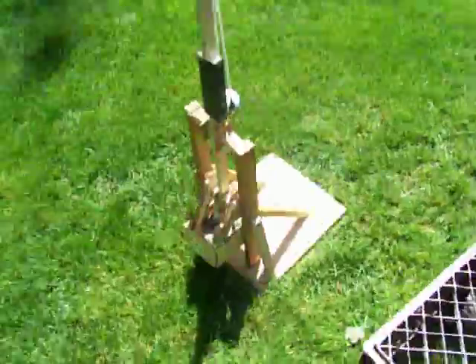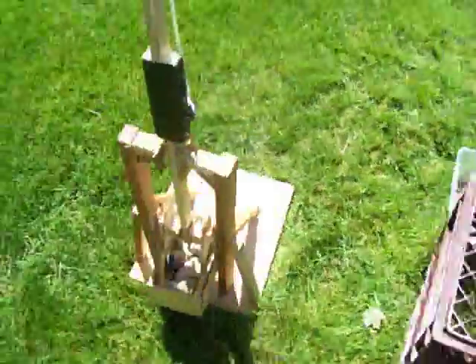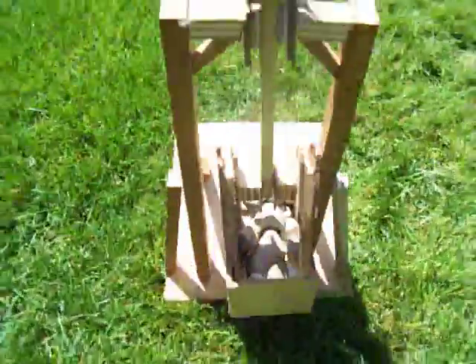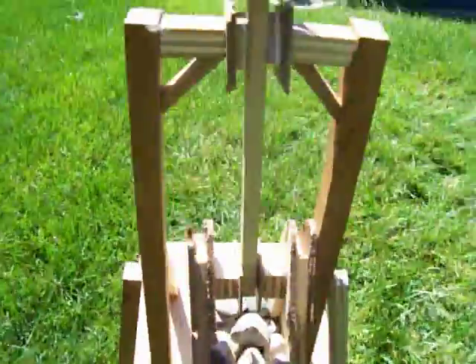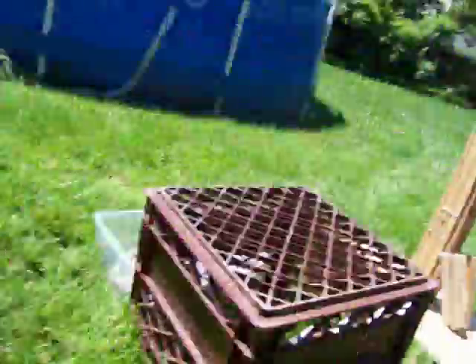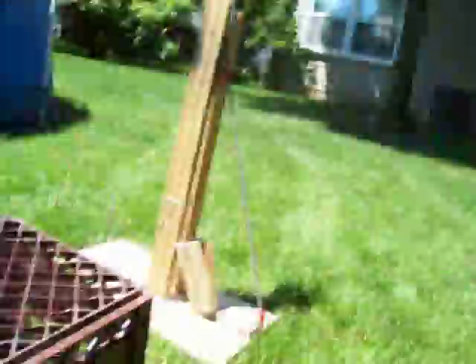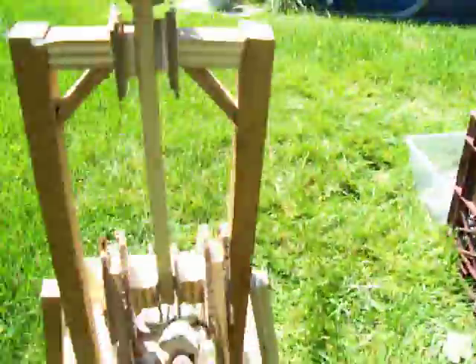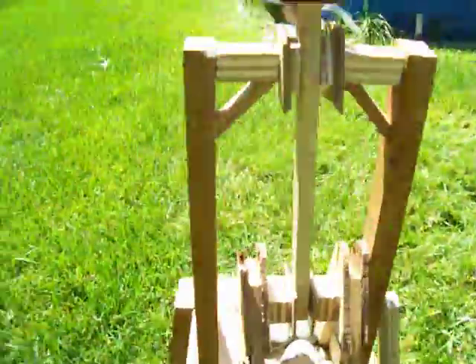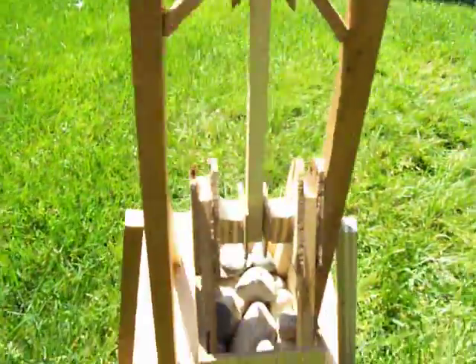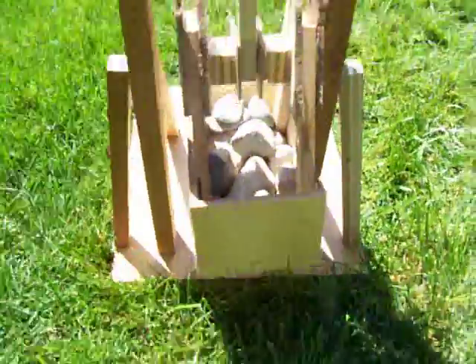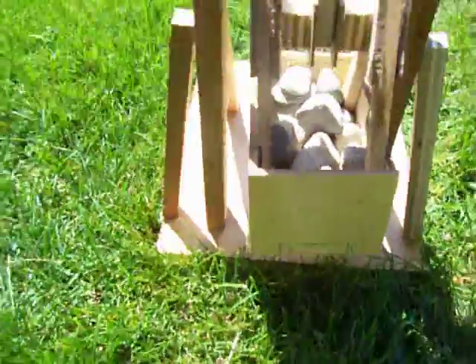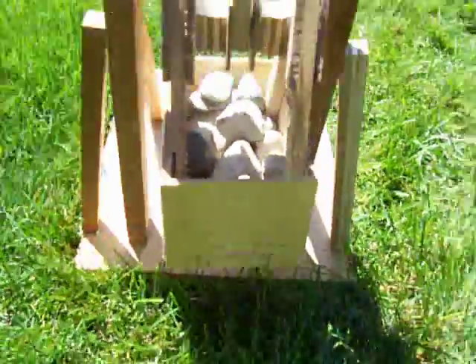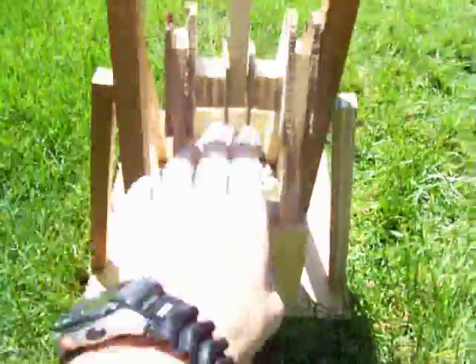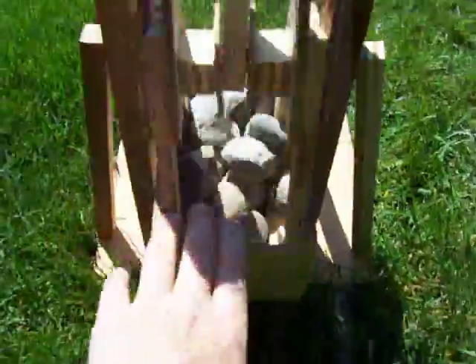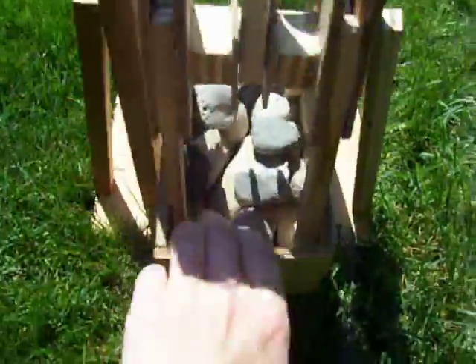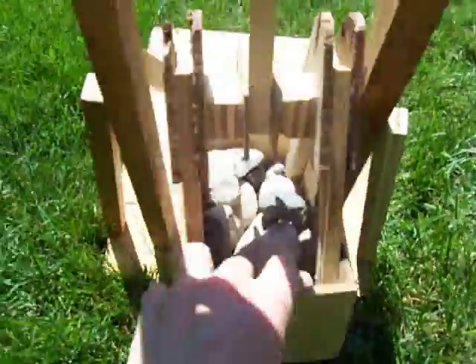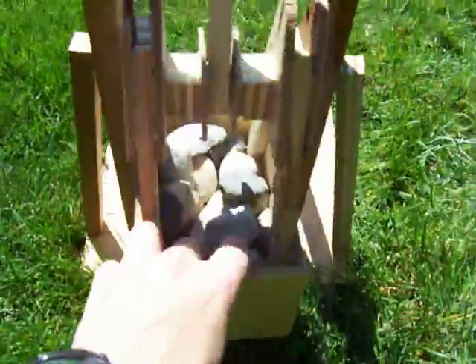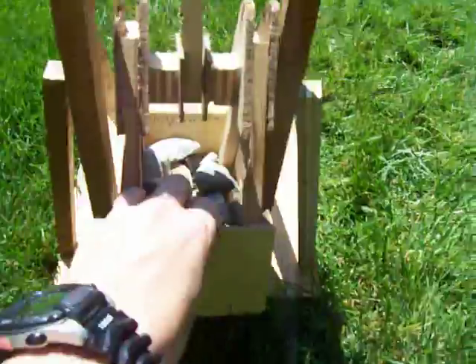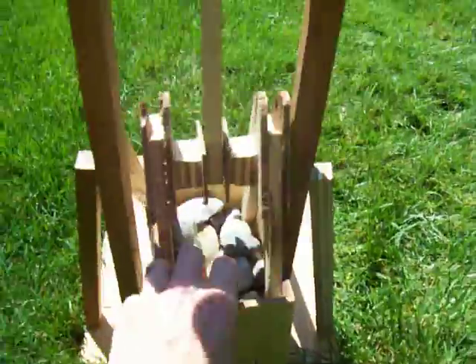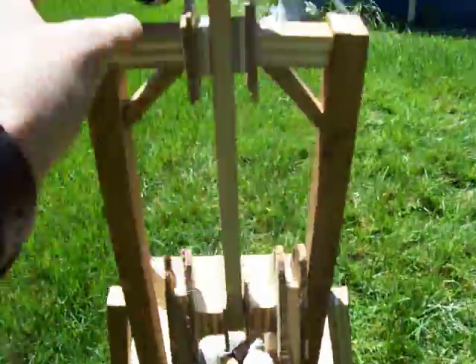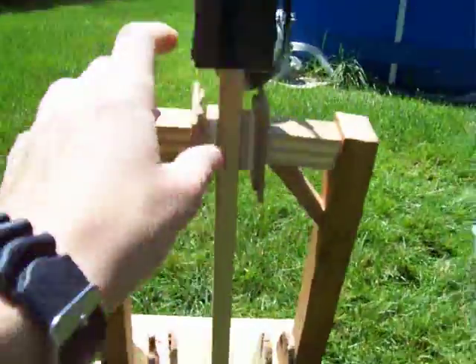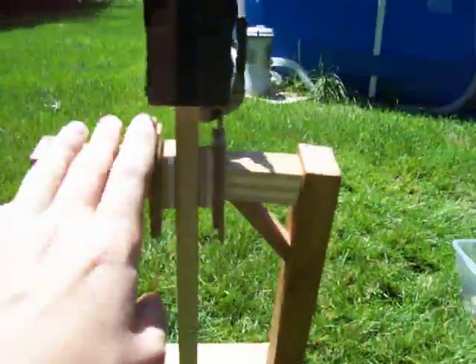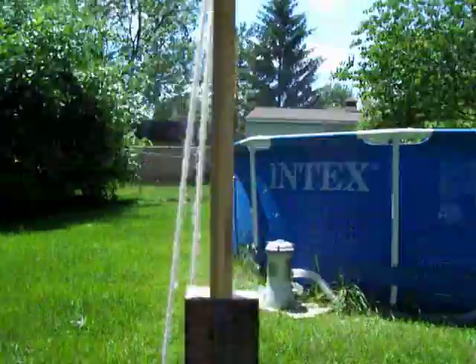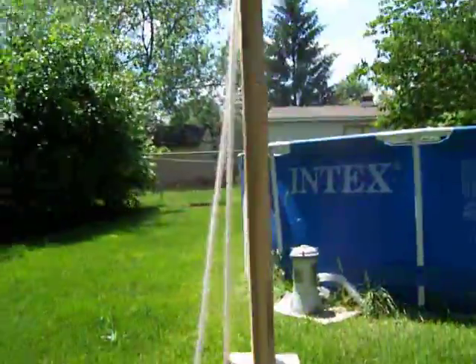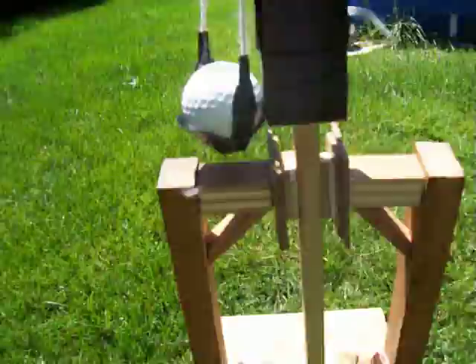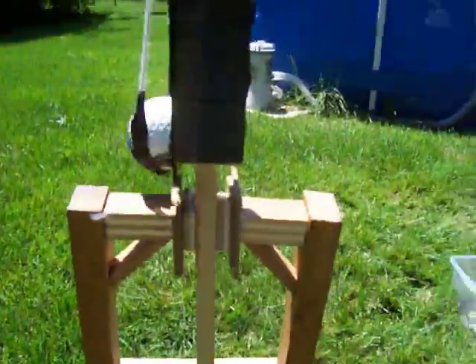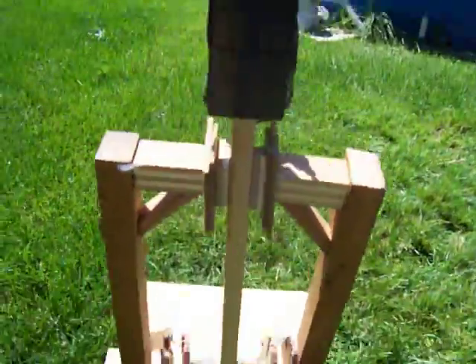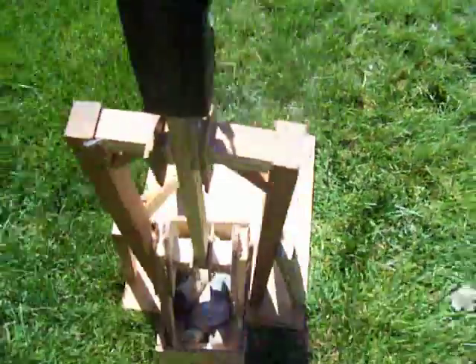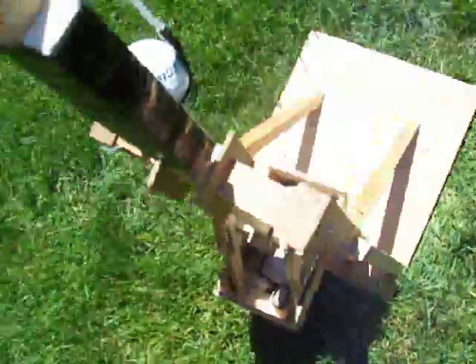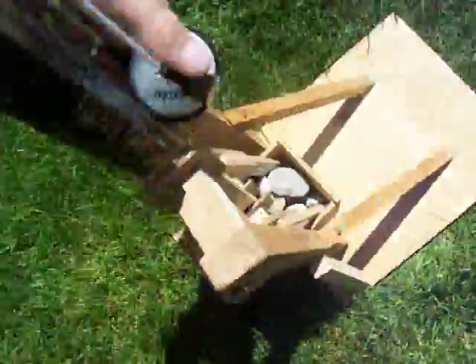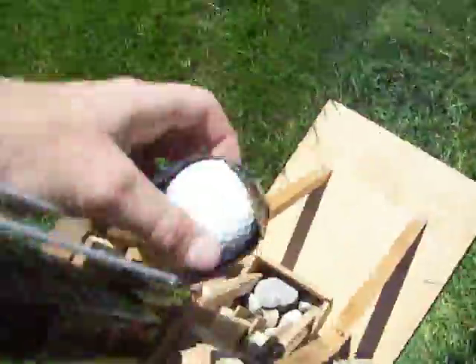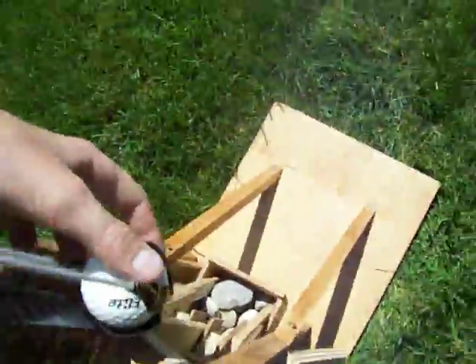My trebuchet — I made each of these without any direction. Just some rocks for the counterbalance, and this normal trebuchet, and I'm going to be flinging golf balls.